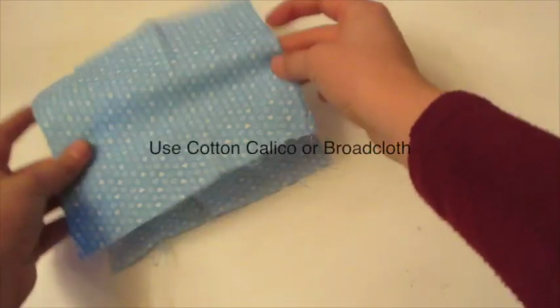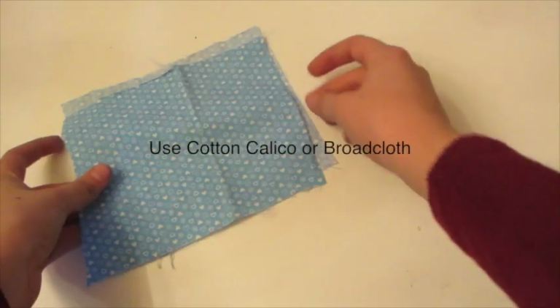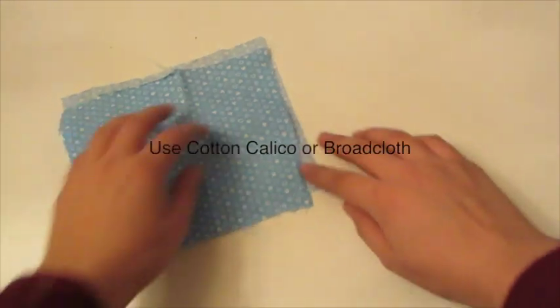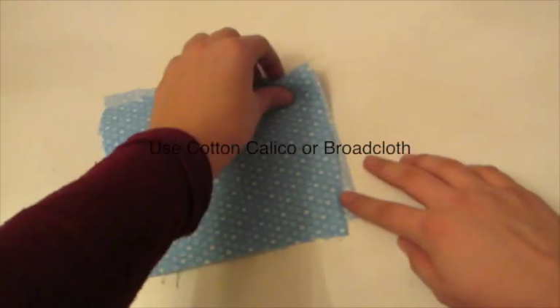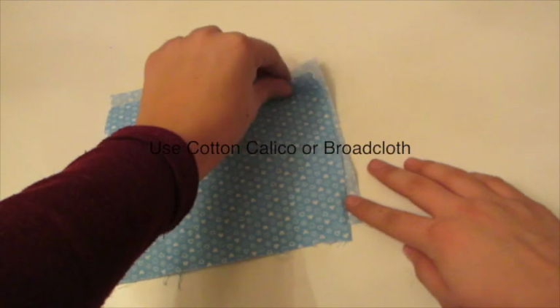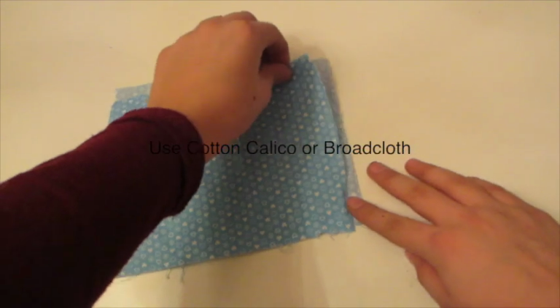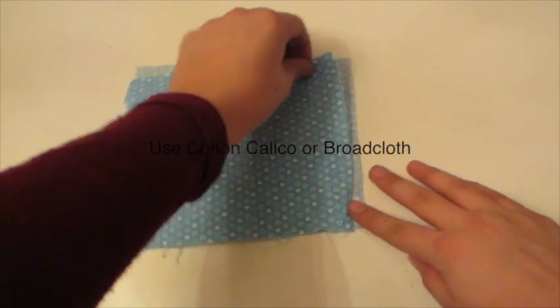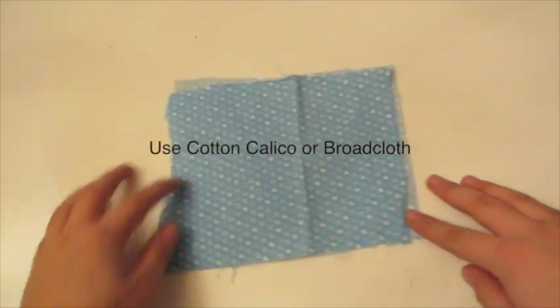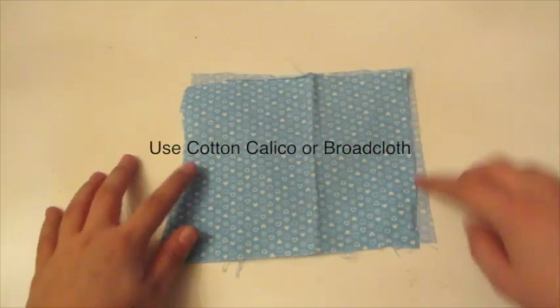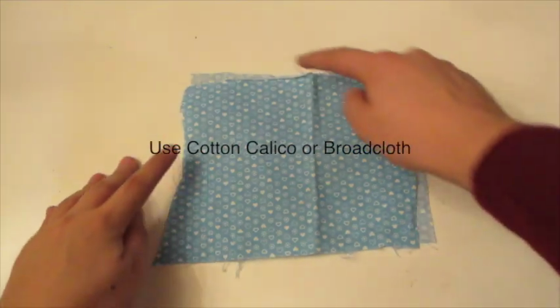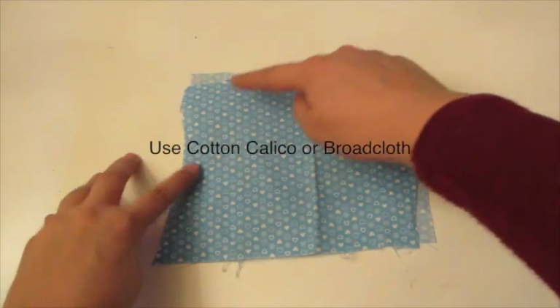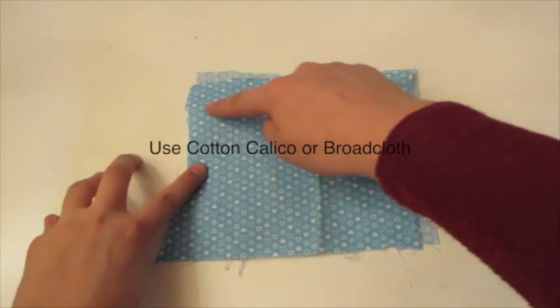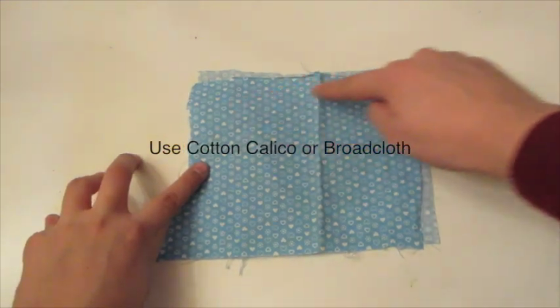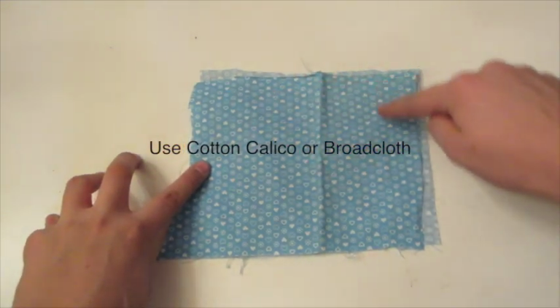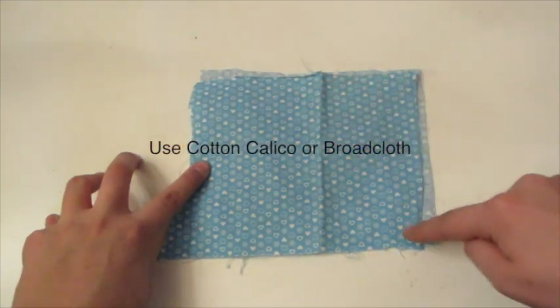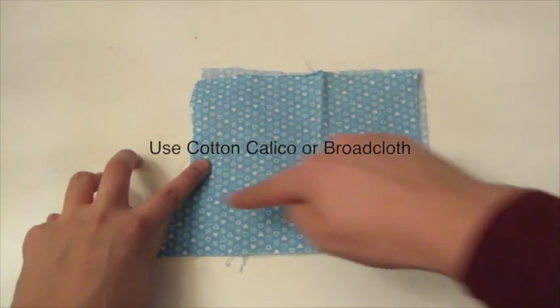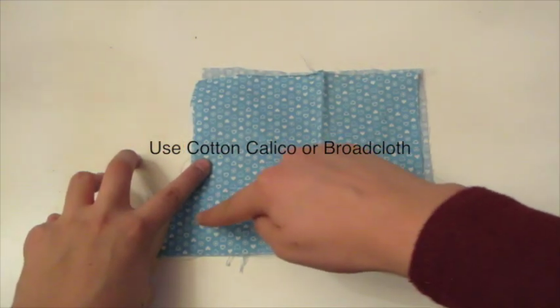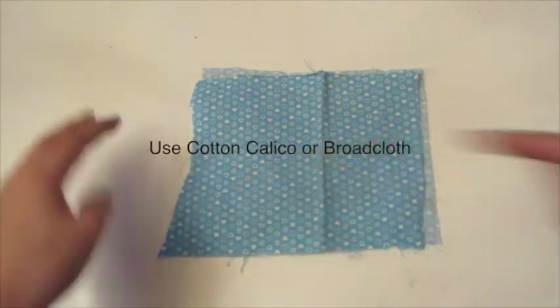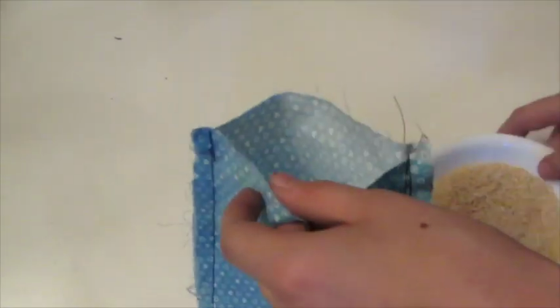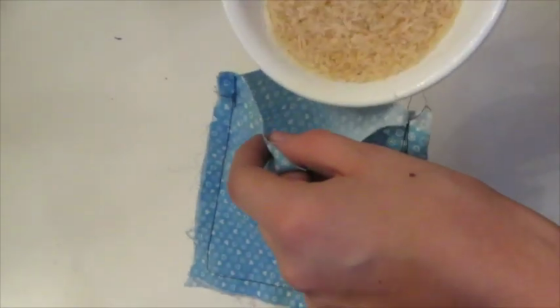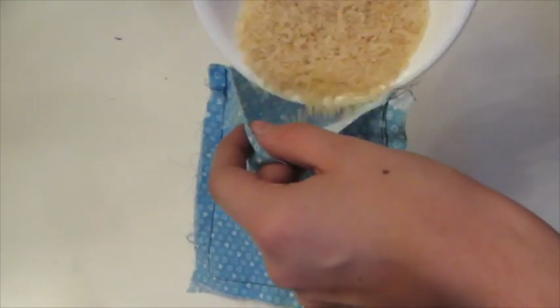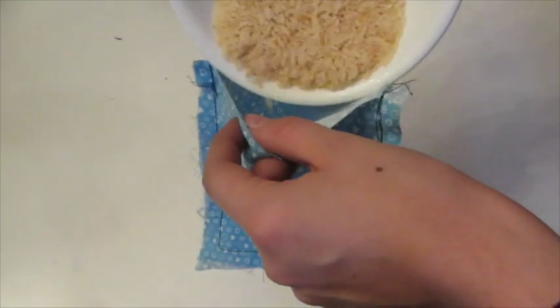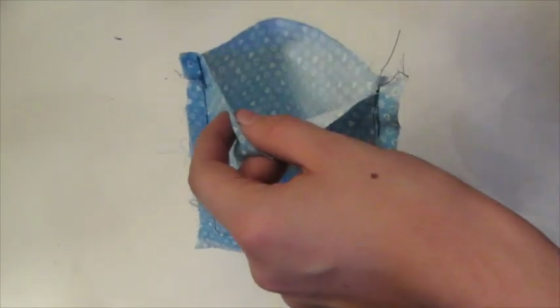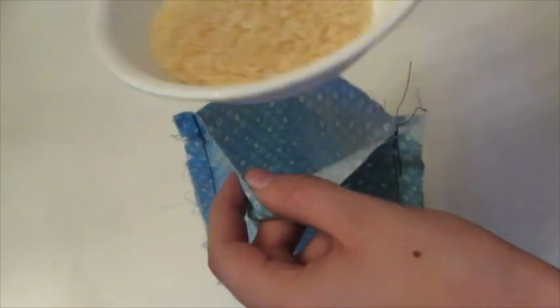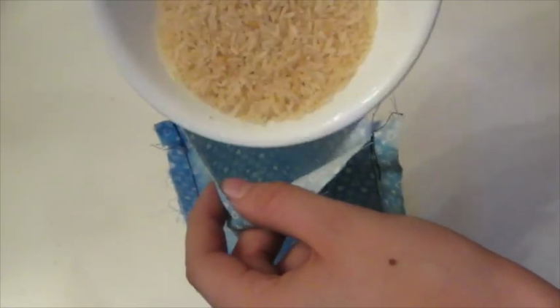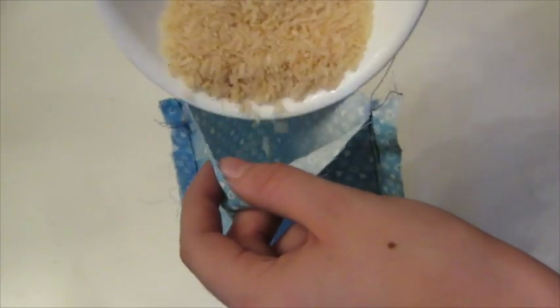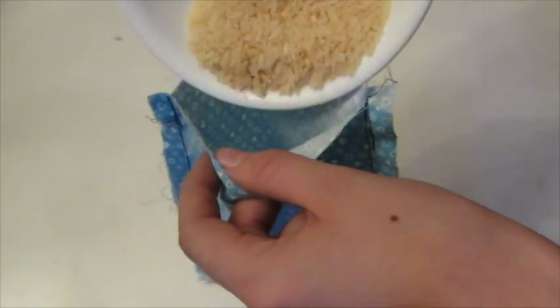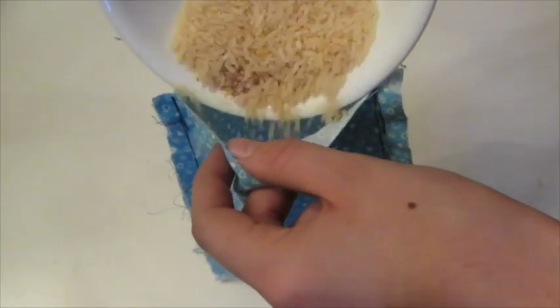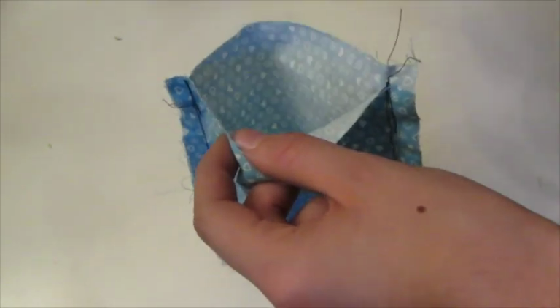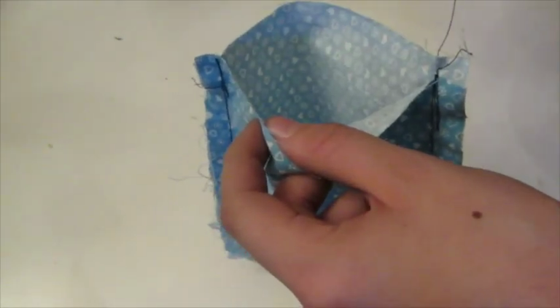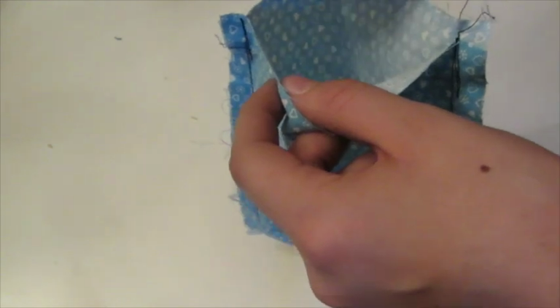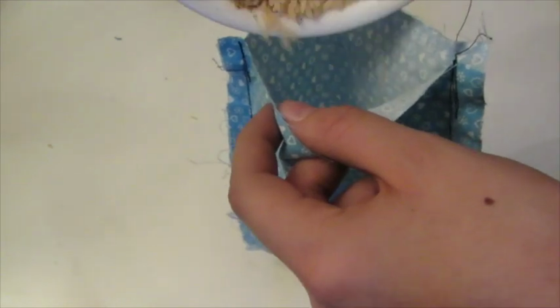So what you're going to do is take two pieces of fabric and sew three sides closed, leaving one side open. Then fill it with some rice — this could take a while if you don't have a funnel, so I recommend using a funnel.